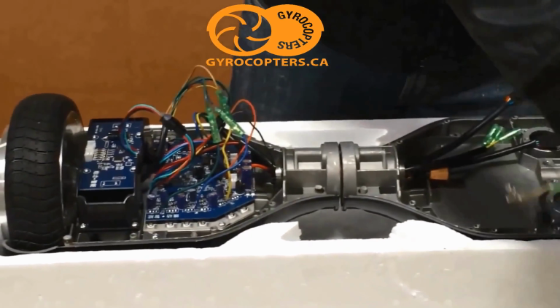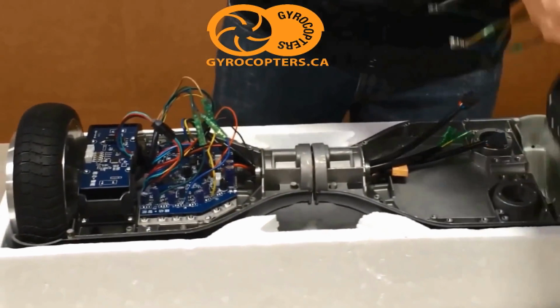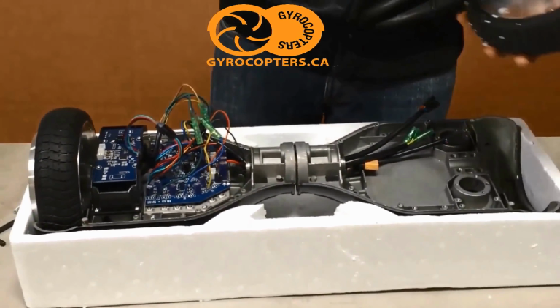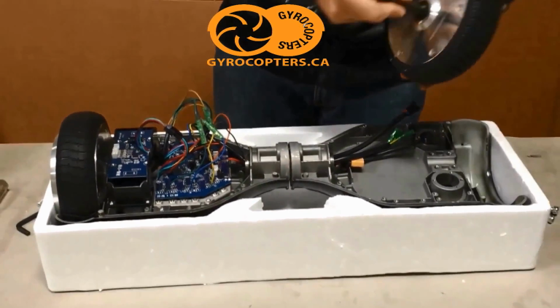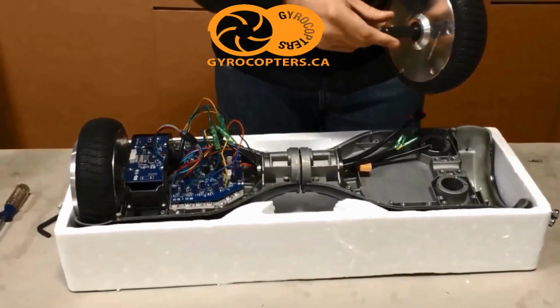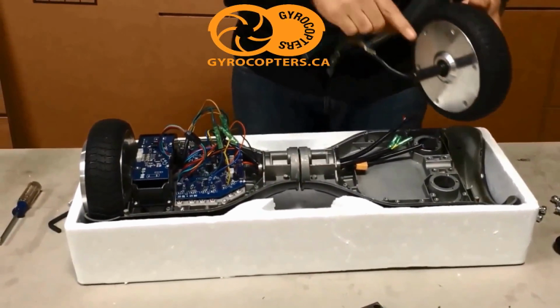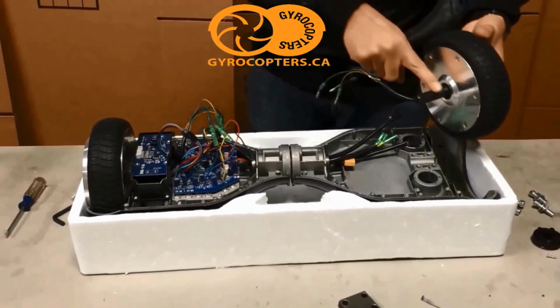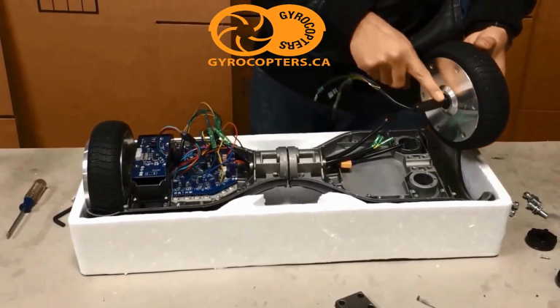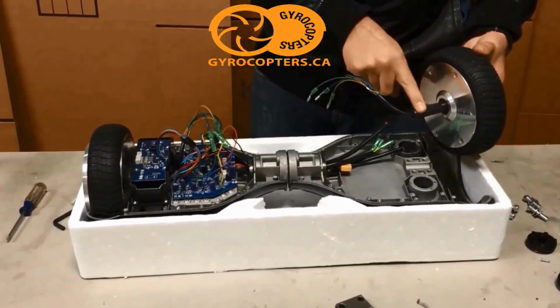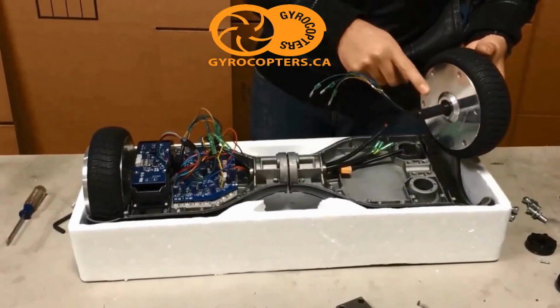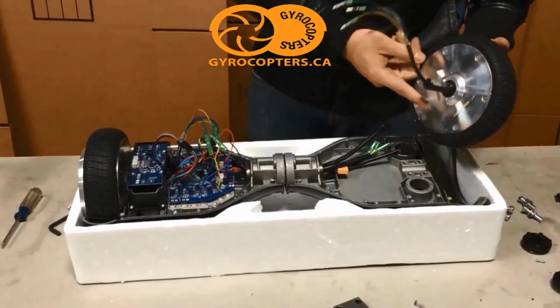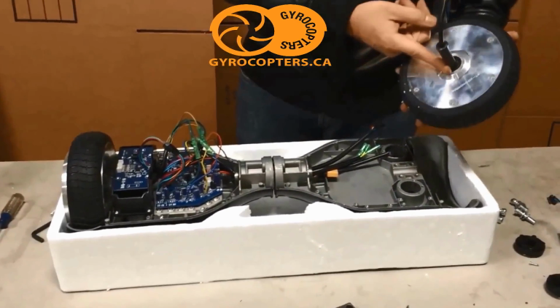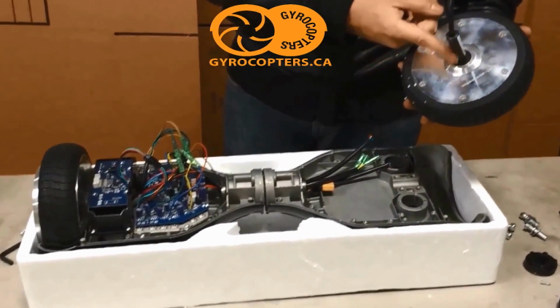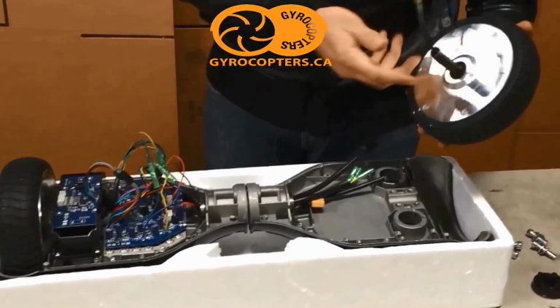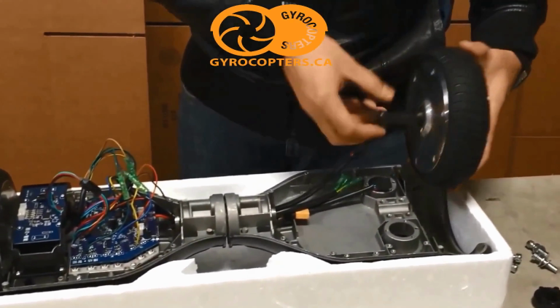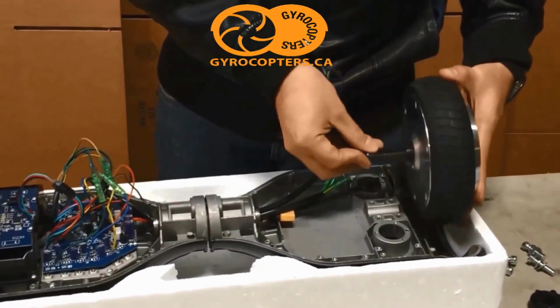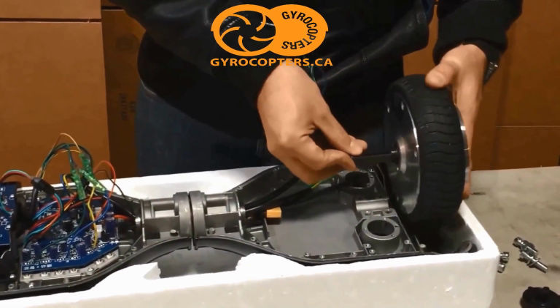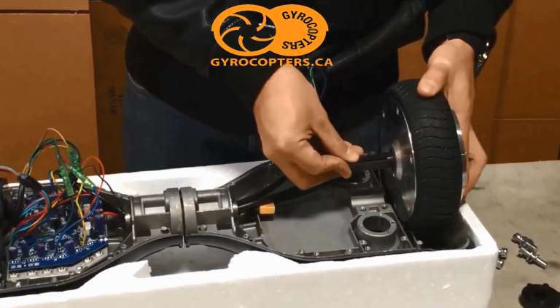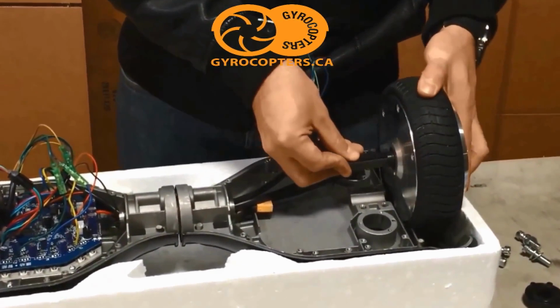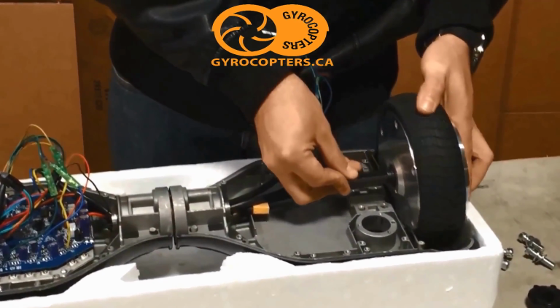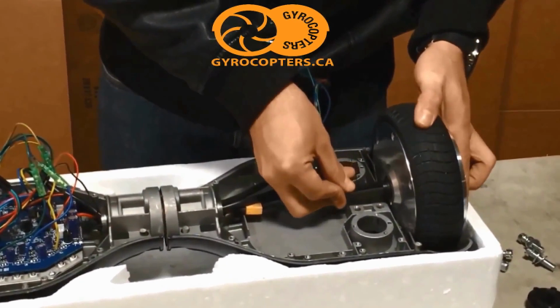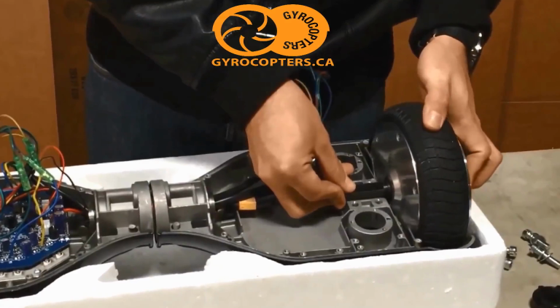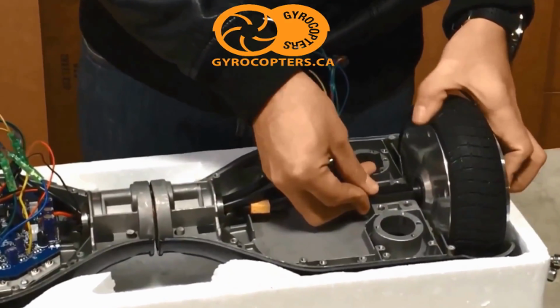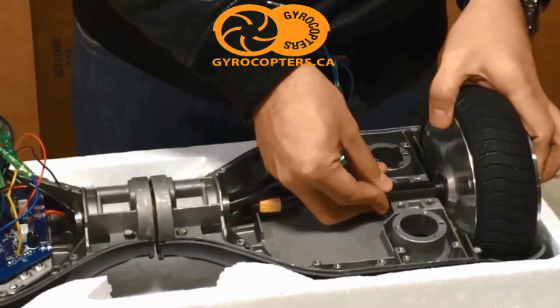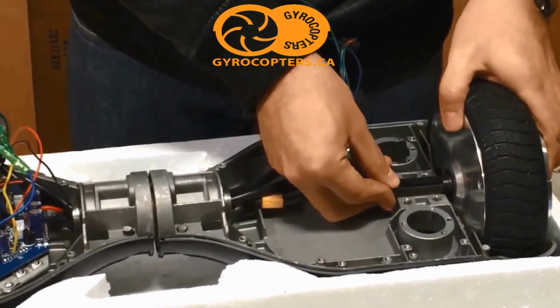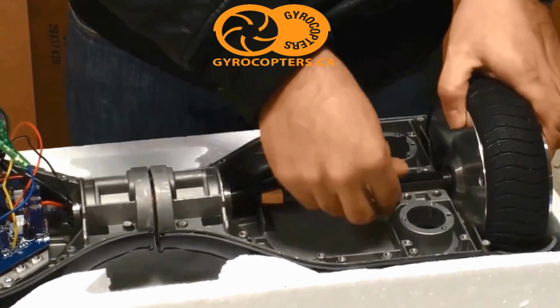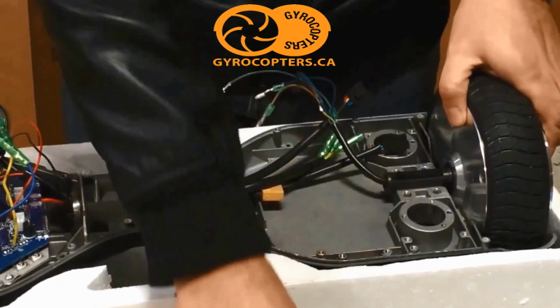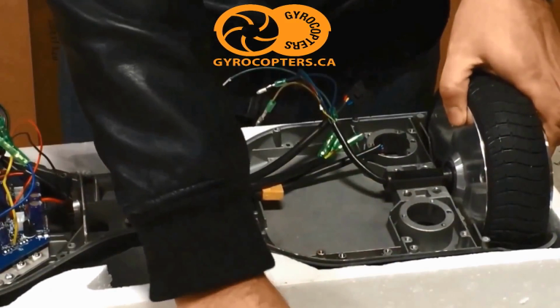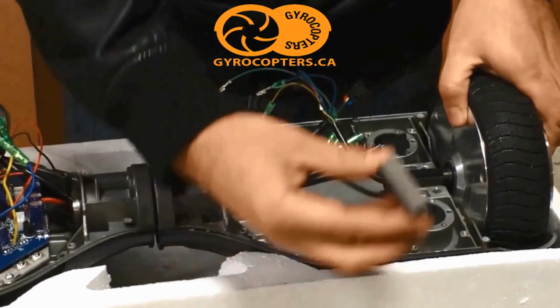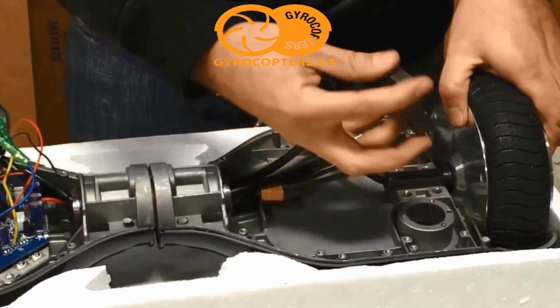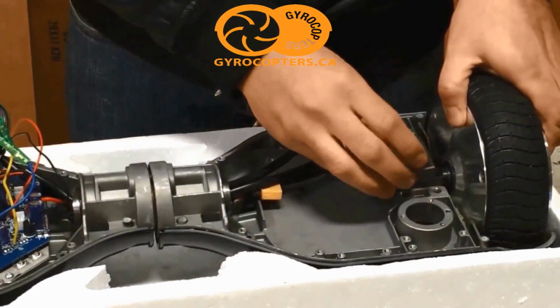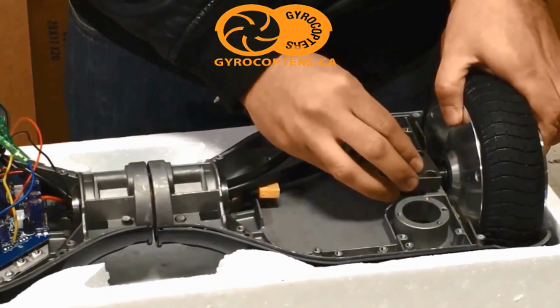For the other wheel, you're going to follow the same steps as we did with the other side, taking note of the round and flat parts of the axle — round part facing down and the flat spot facing up.